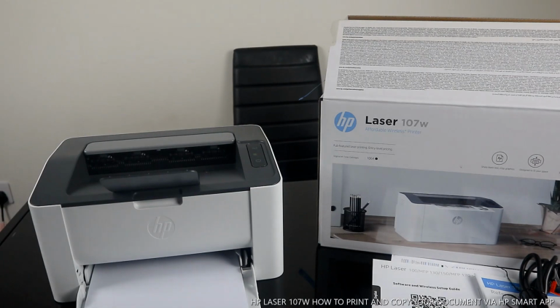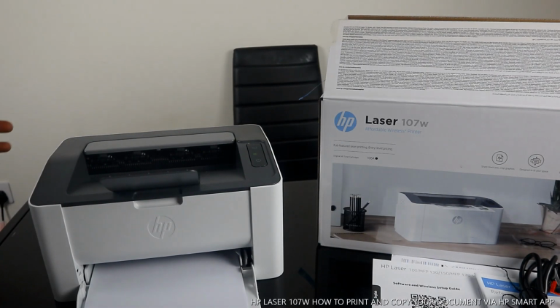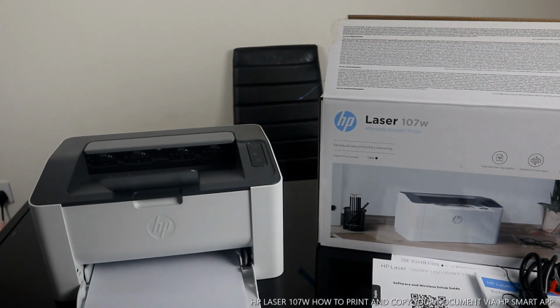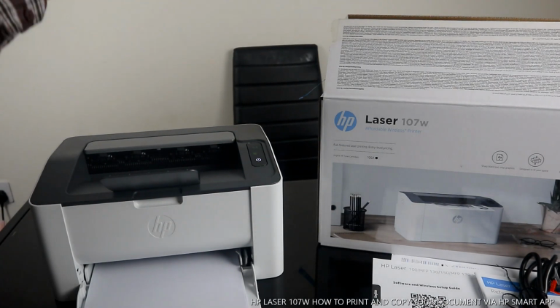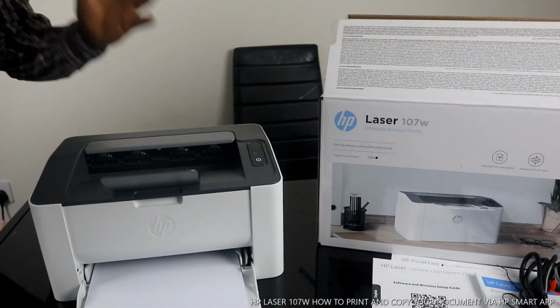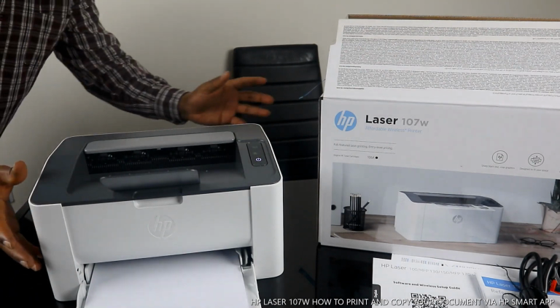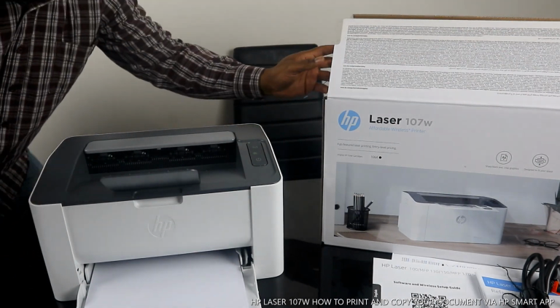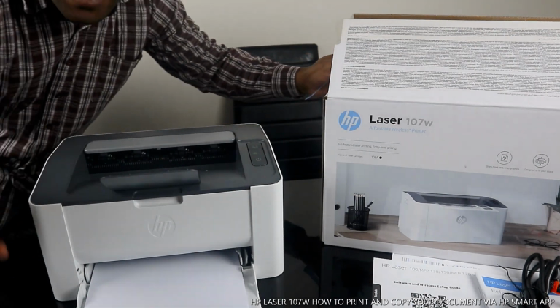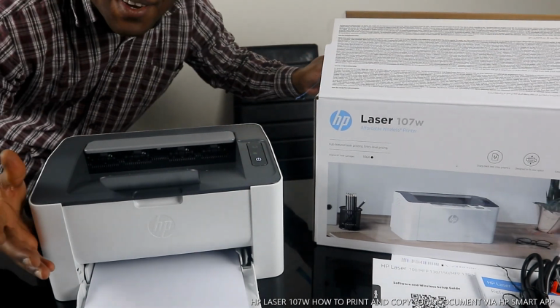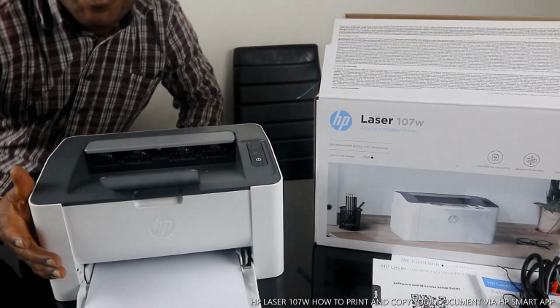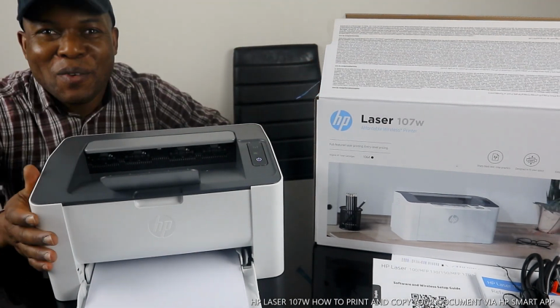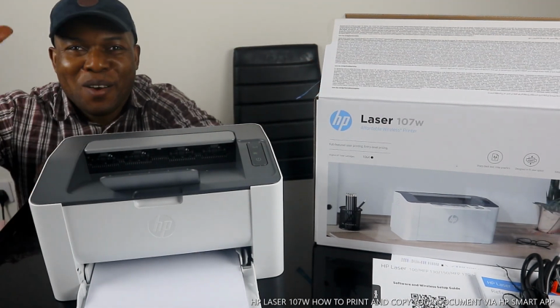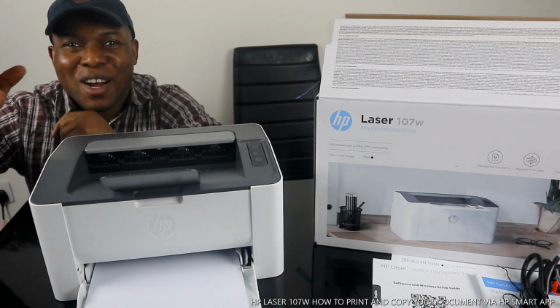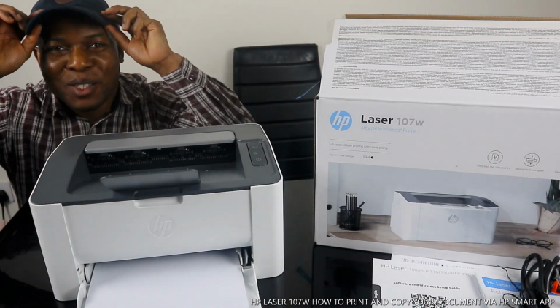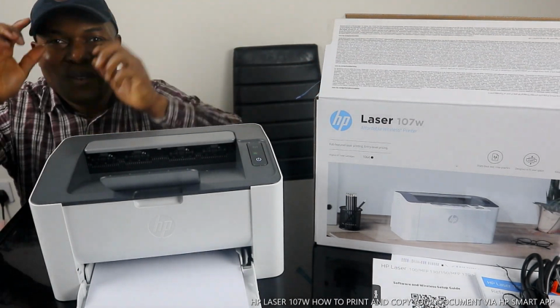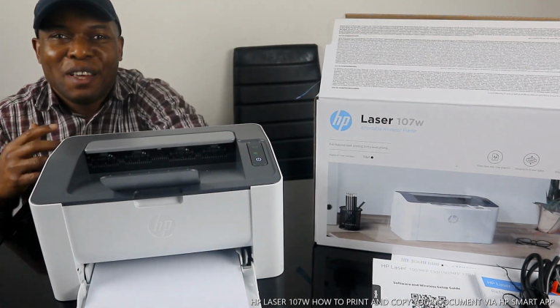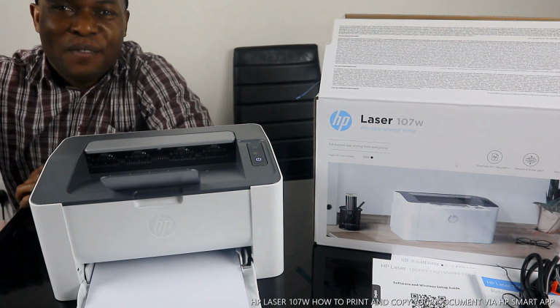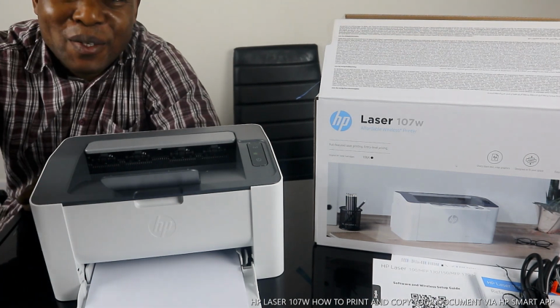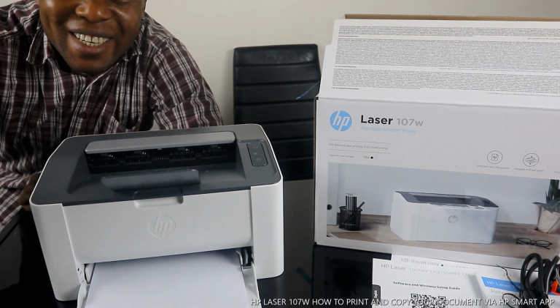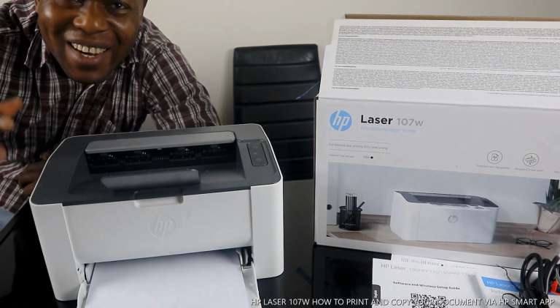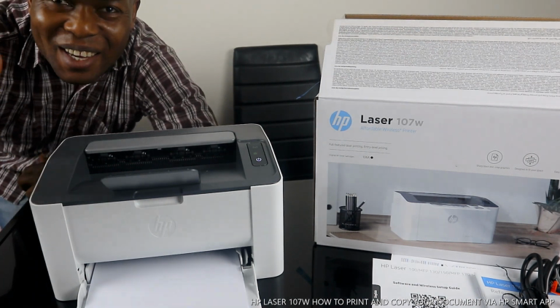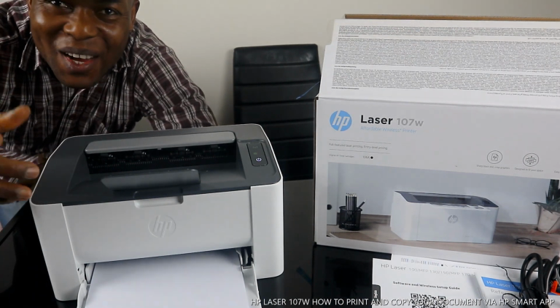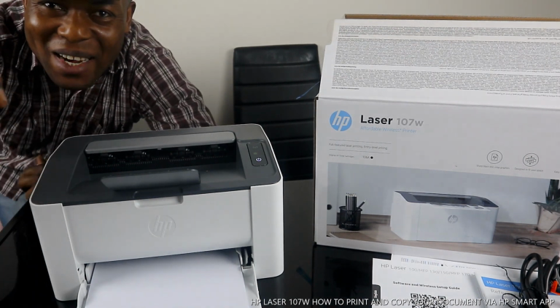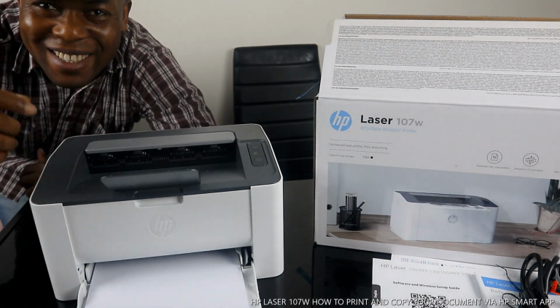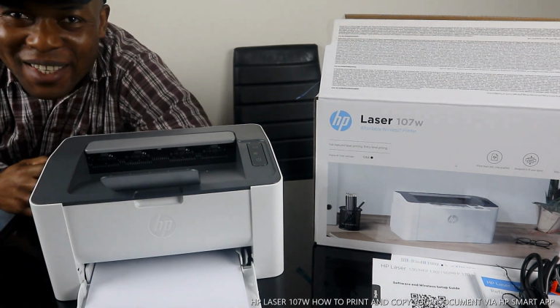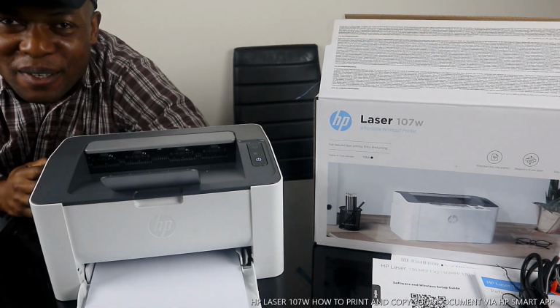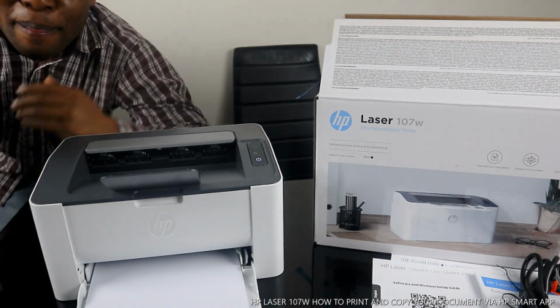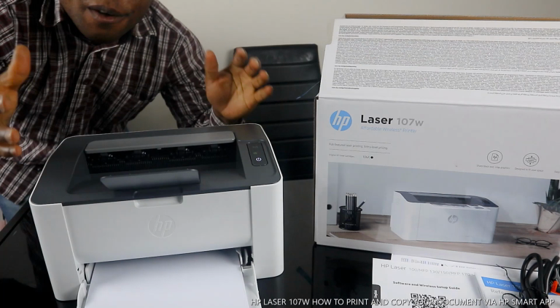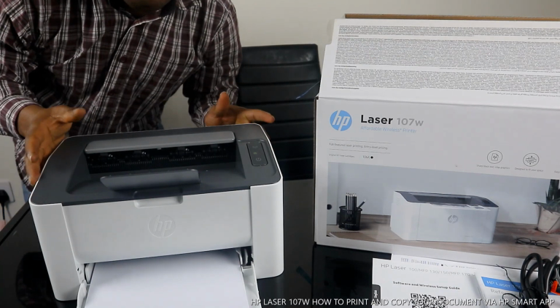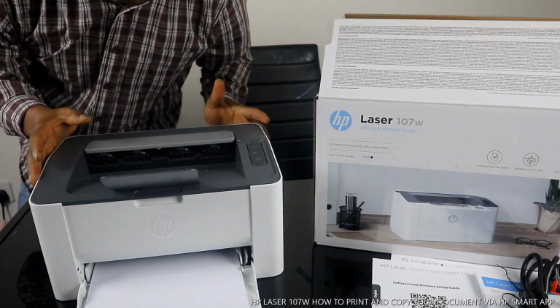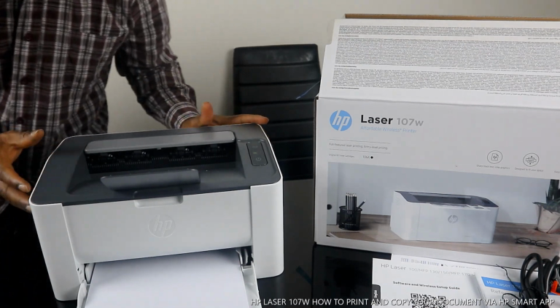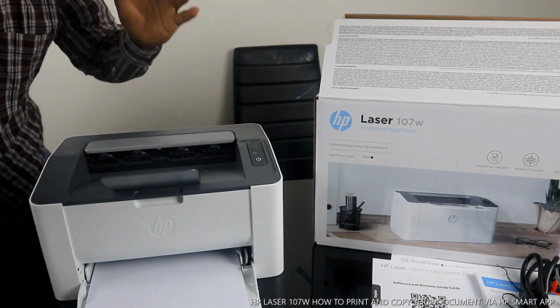Hey guys, greetings! How are you doing? I hope you are doing well. Welcome to Vinal TV. If you are new to this channel, please consider subscribing. Thank you very much indeed for stopping by and for clicking.